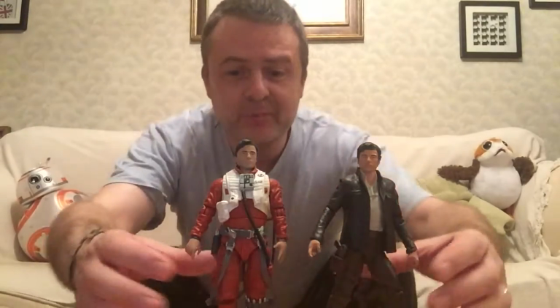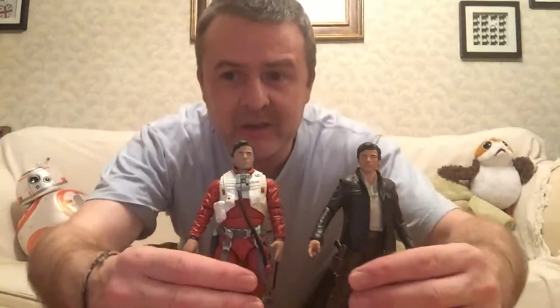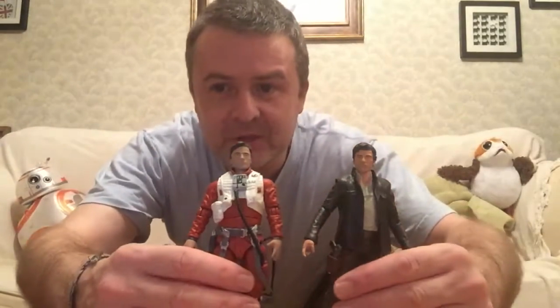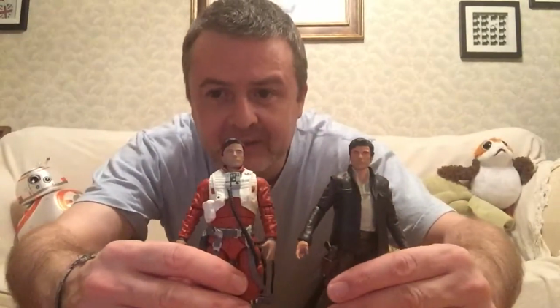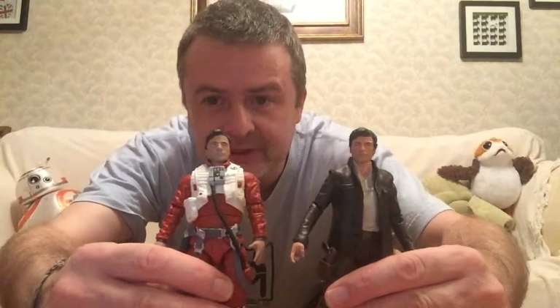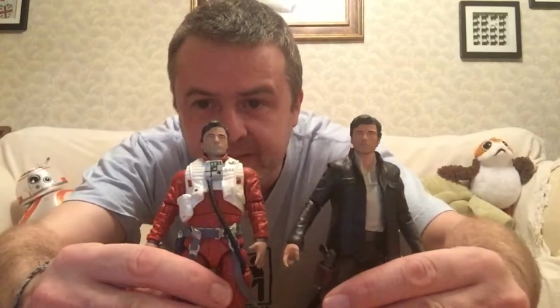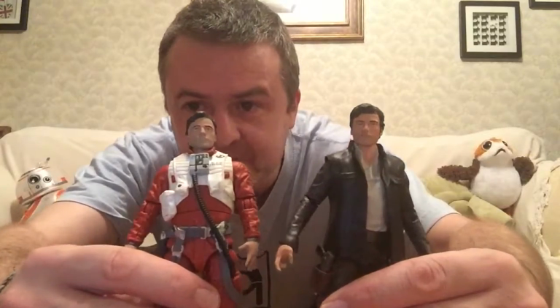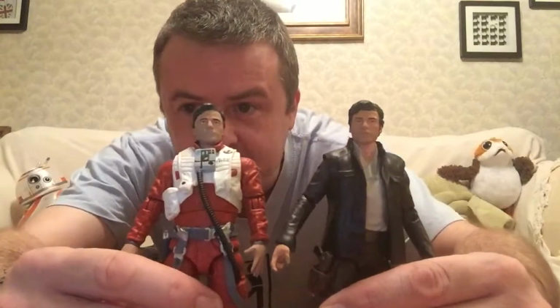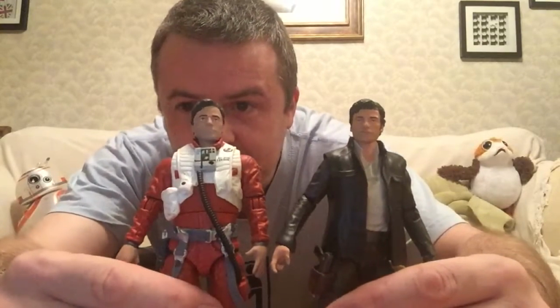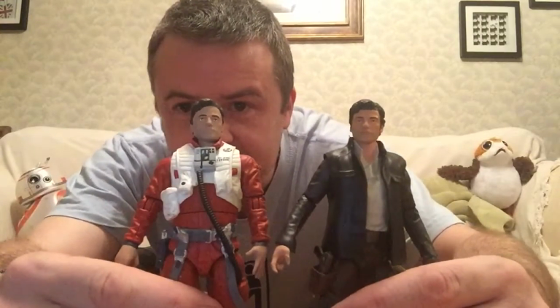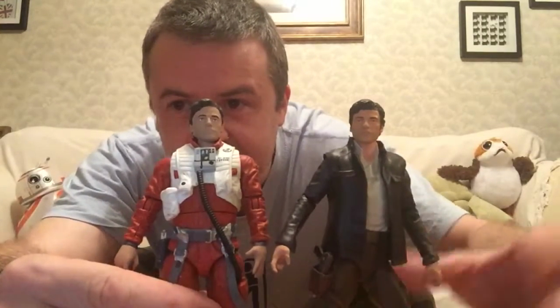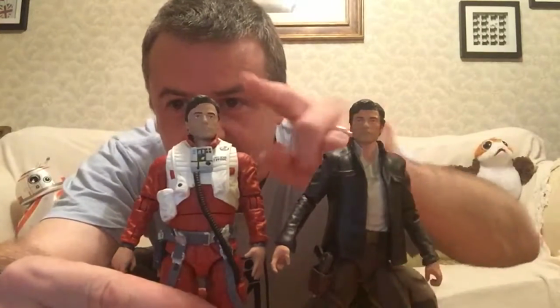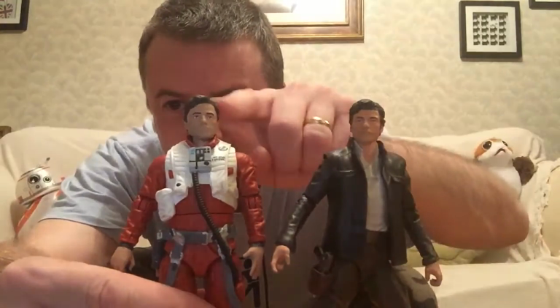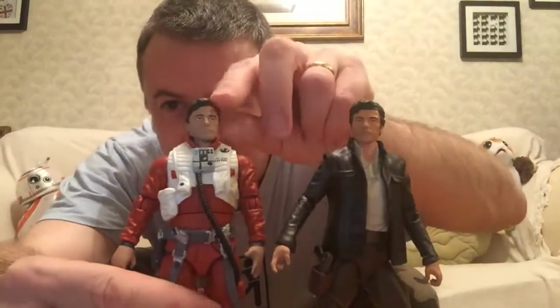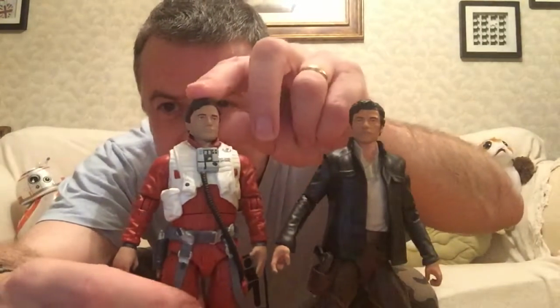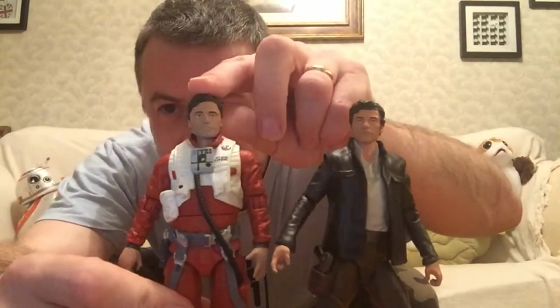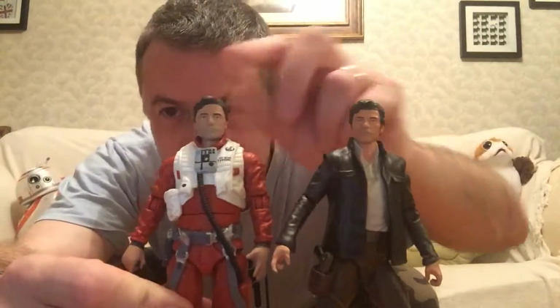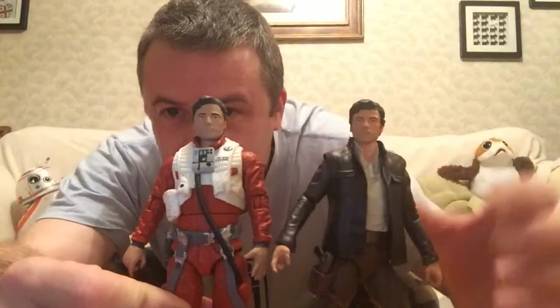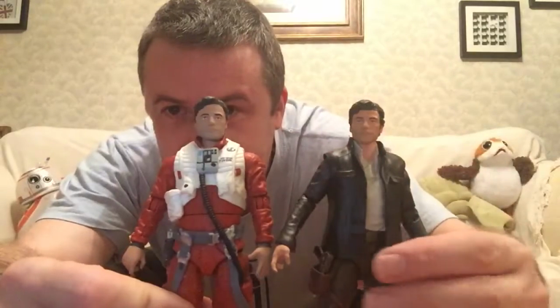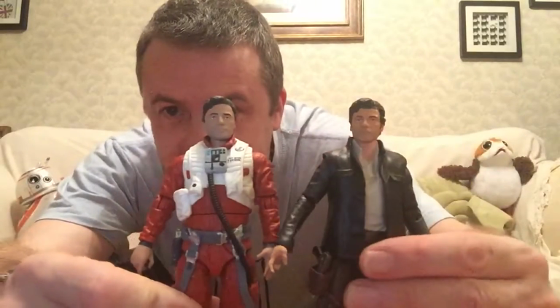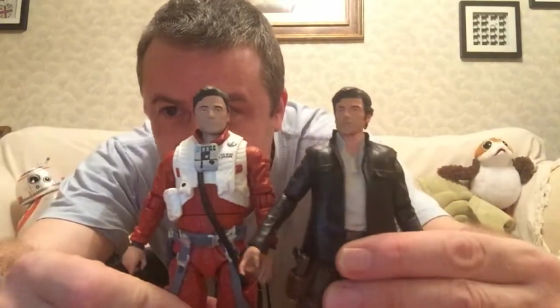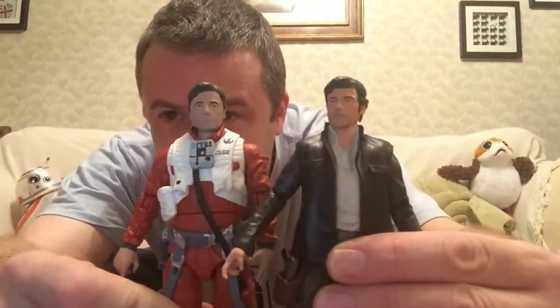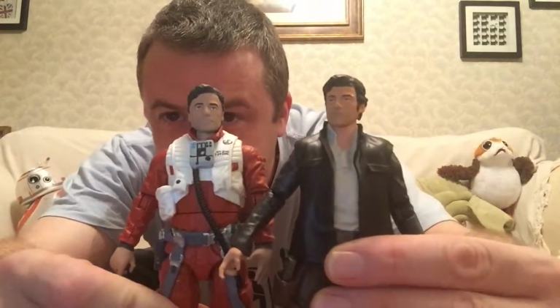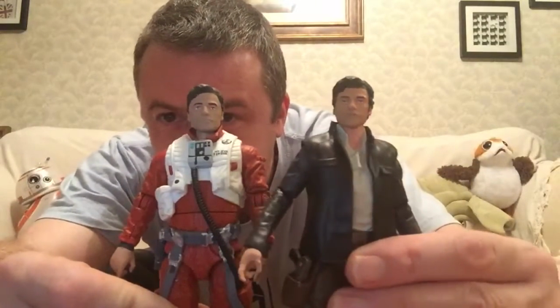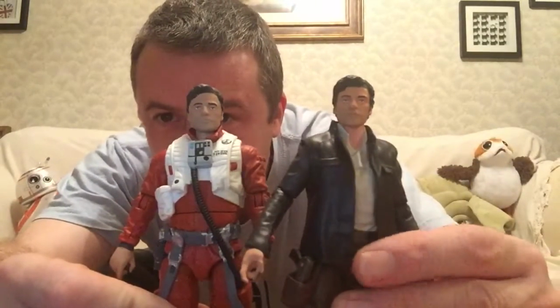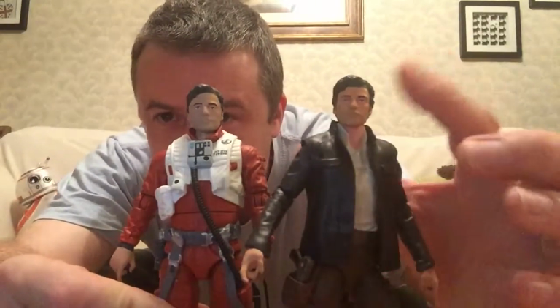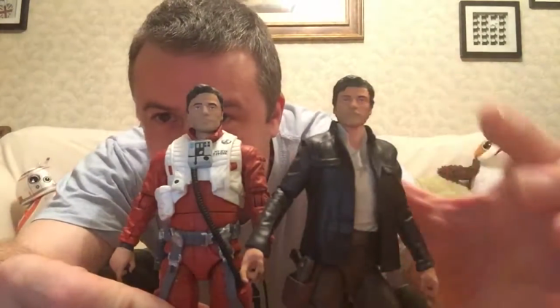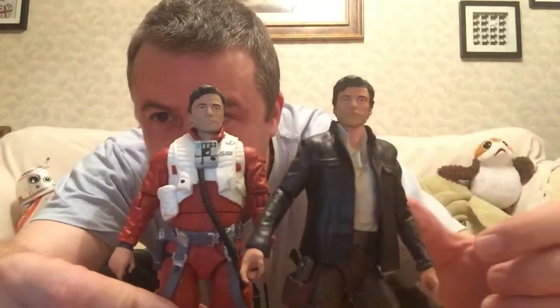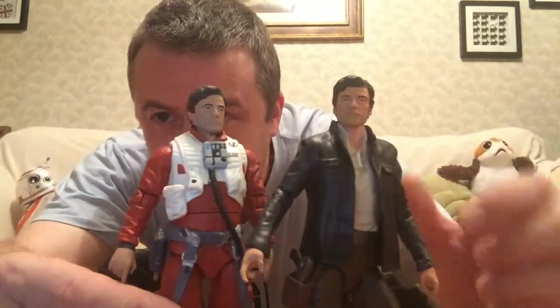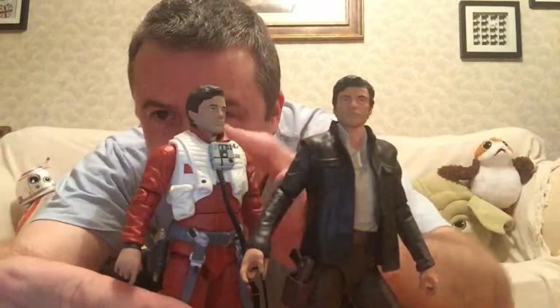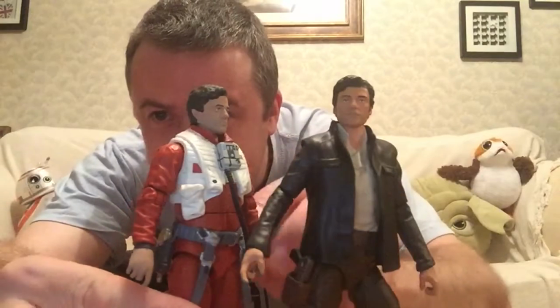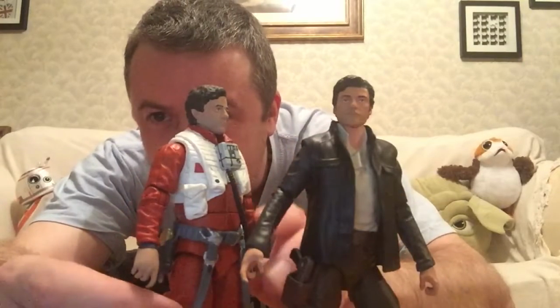I'll just bring them close and we'll check out the differences in facial sculpt, because as I said, I thought this was a really good casting at the time. Now you can see there are differences between them. This one is much more accurate, although this one is still not bad.